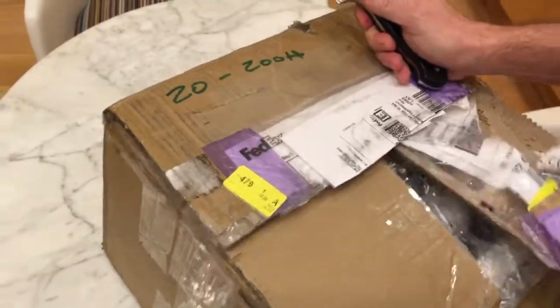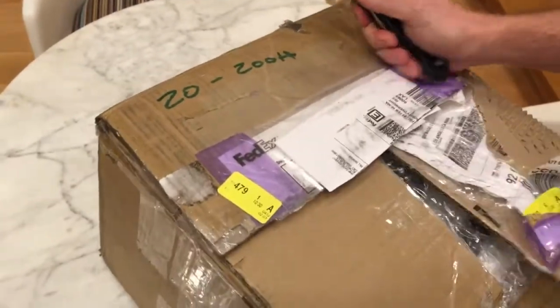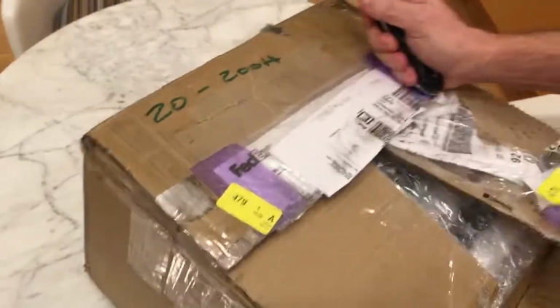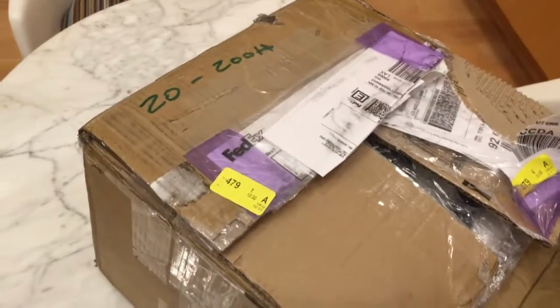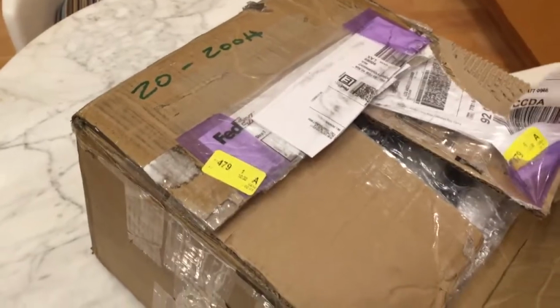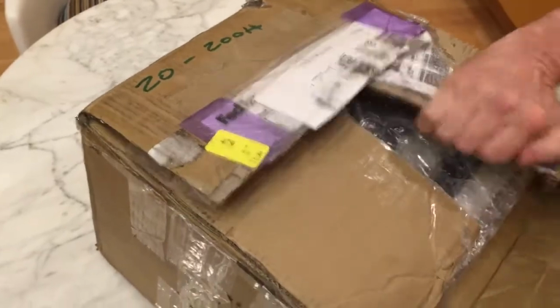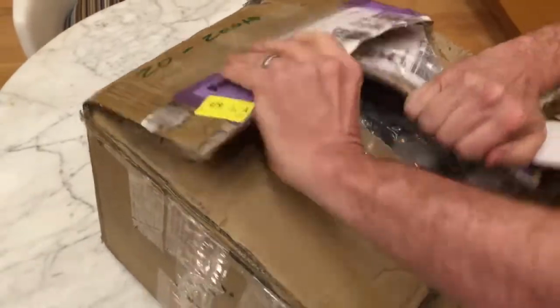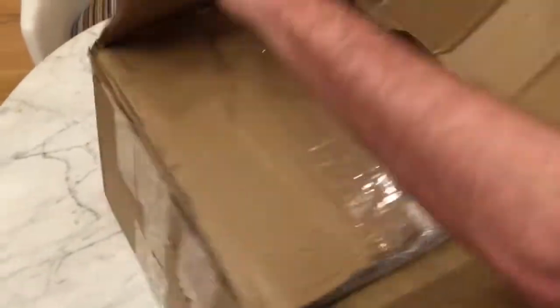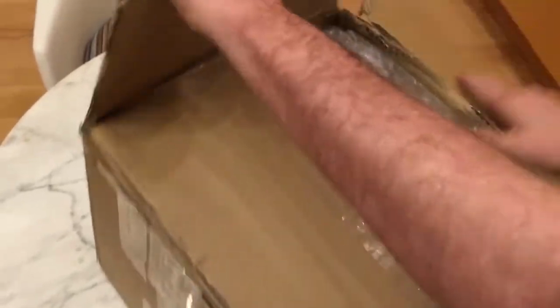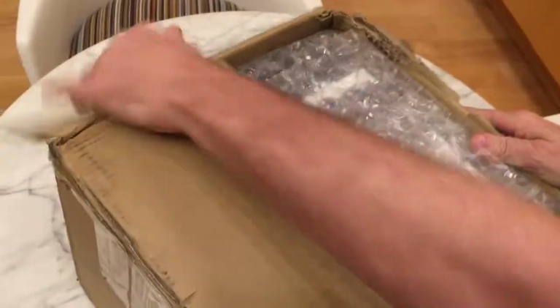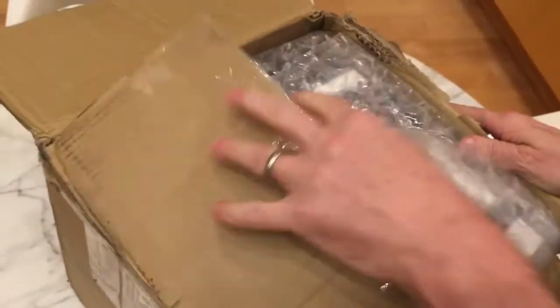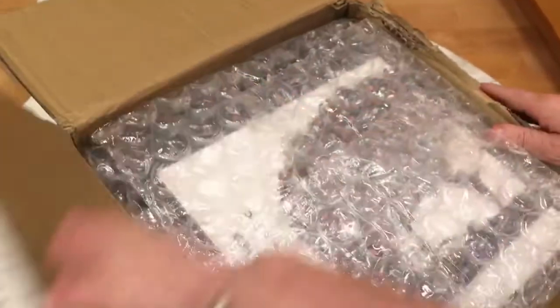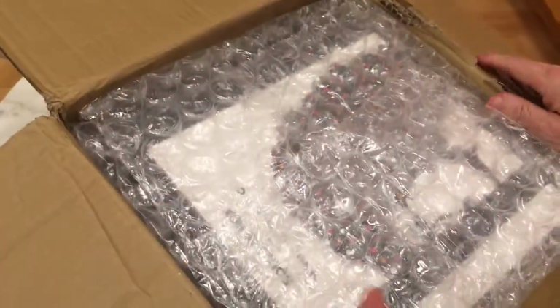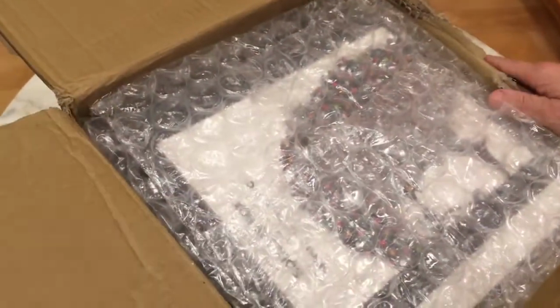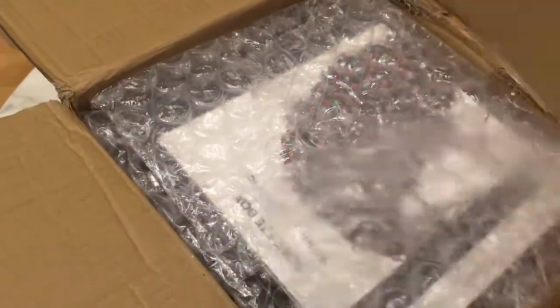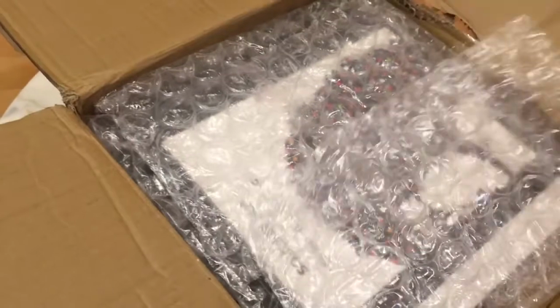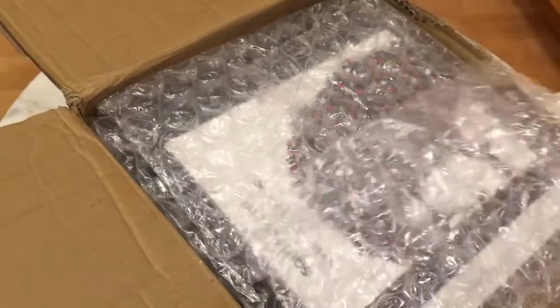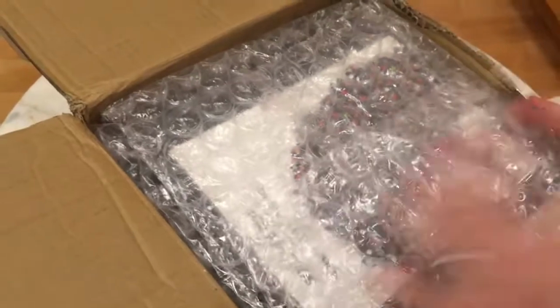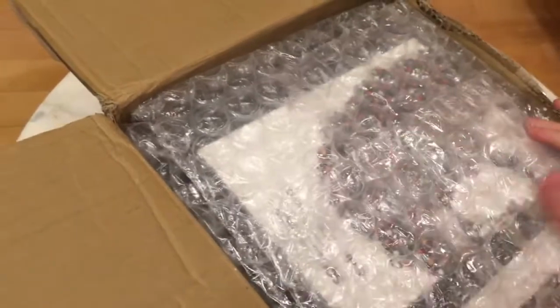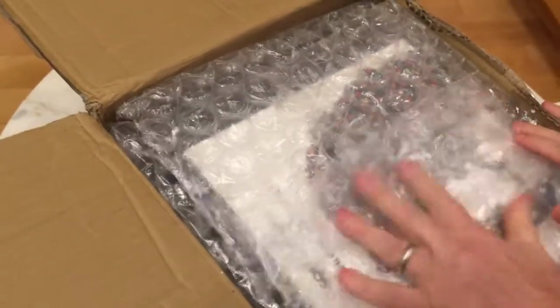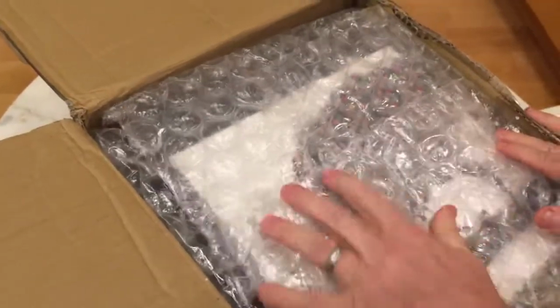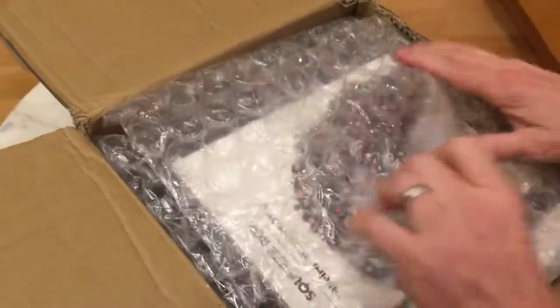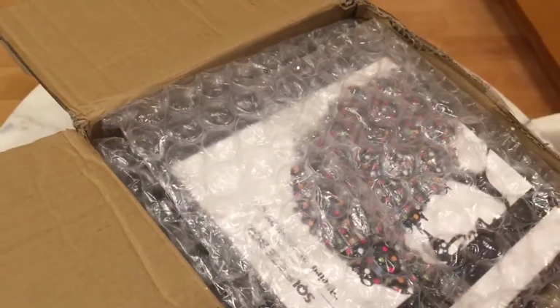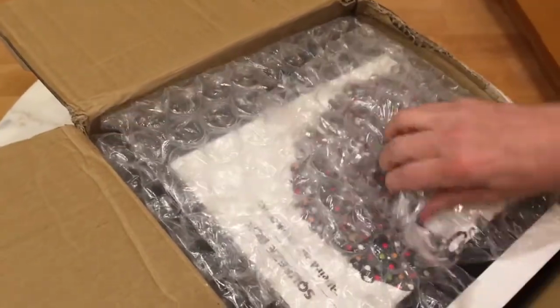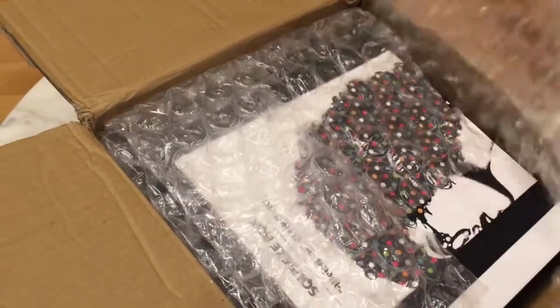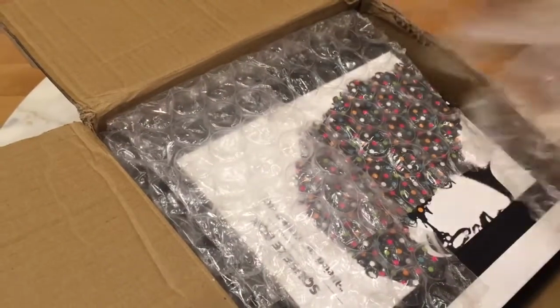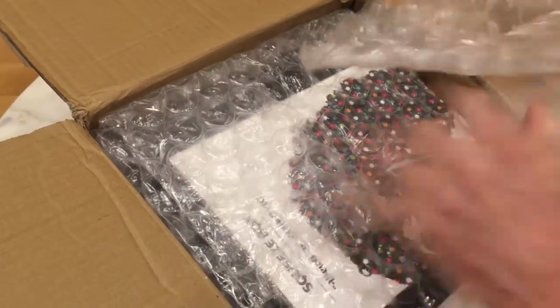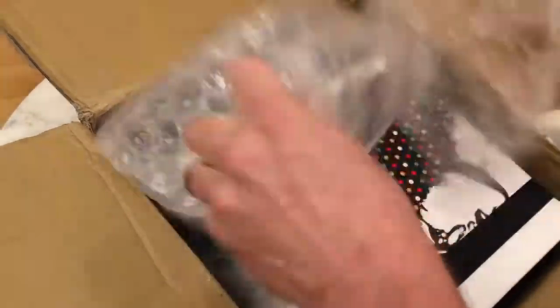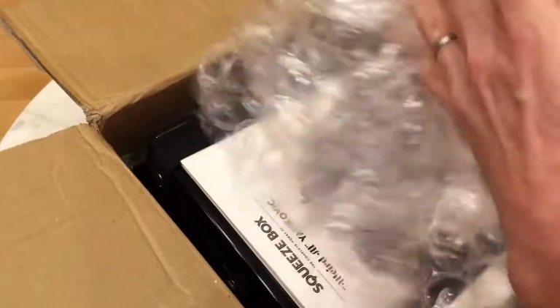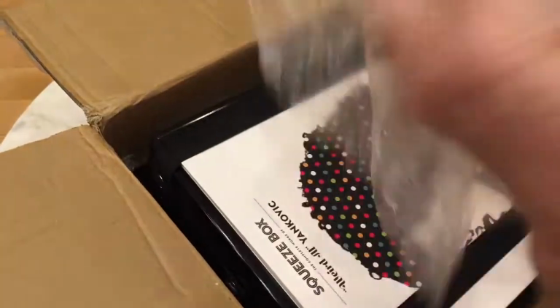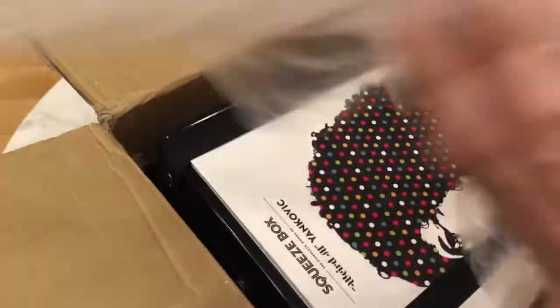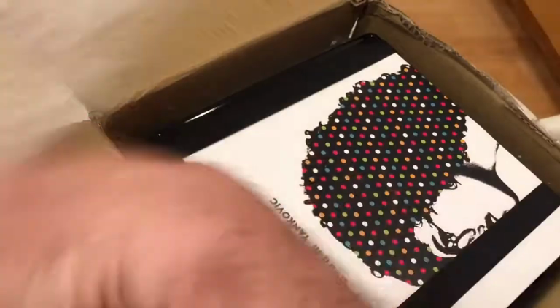There we go. Beautiful. Loving it. Bubble wrap! This is awesome. You get free bubble wrap with Squeezebox. Look at this. This is going to be hours of fun later.